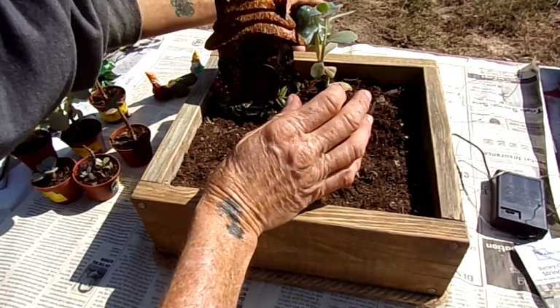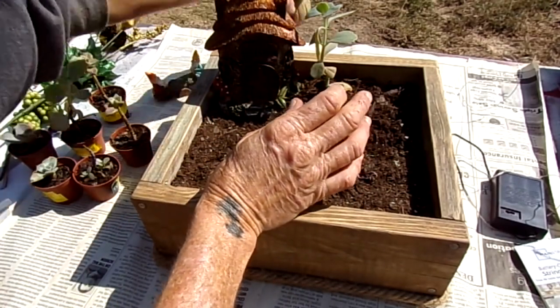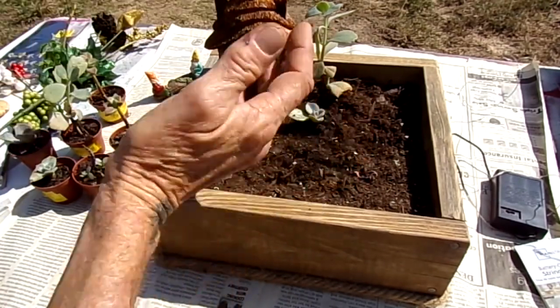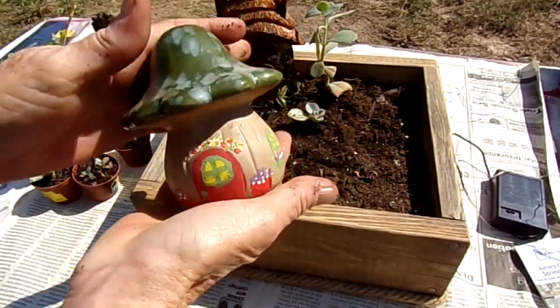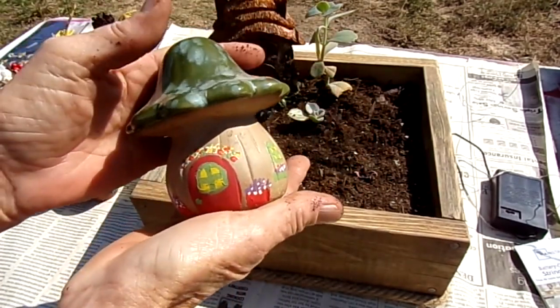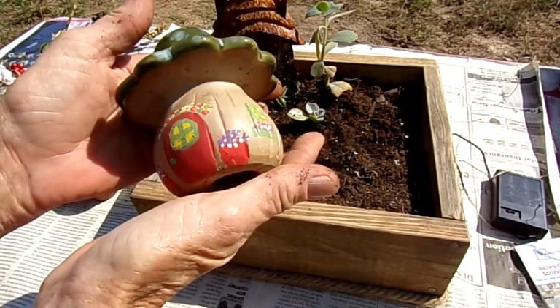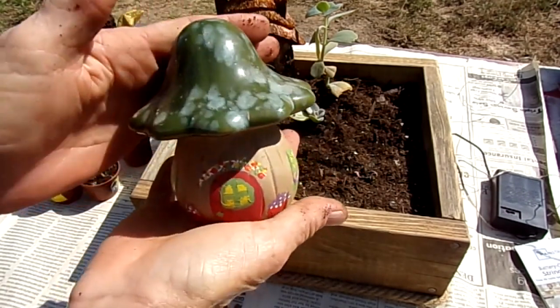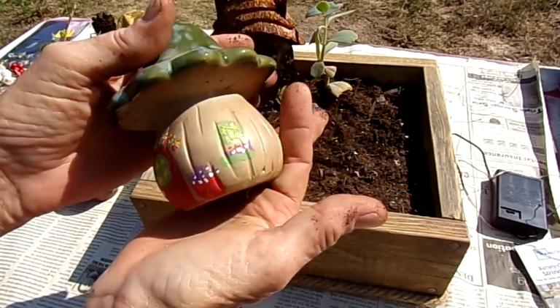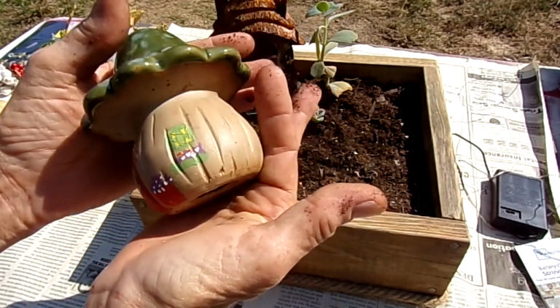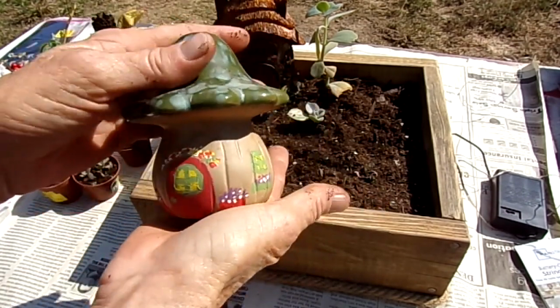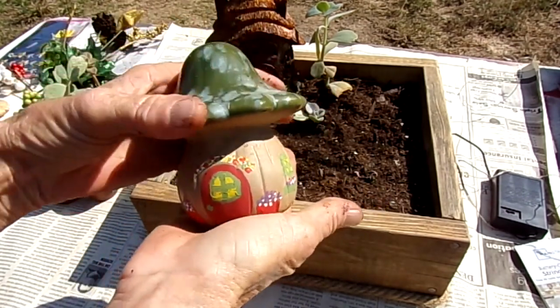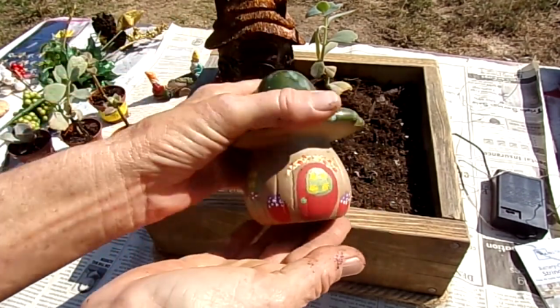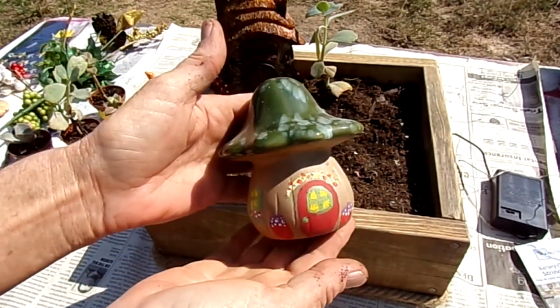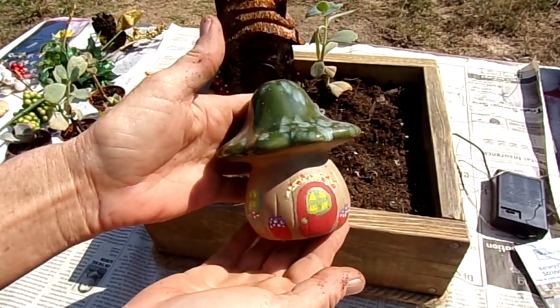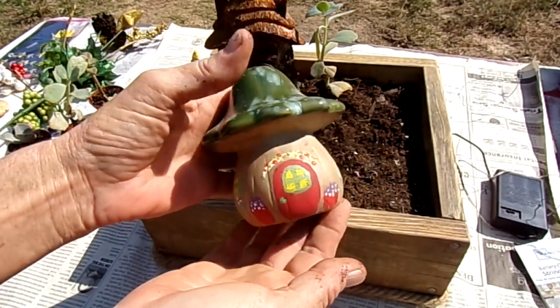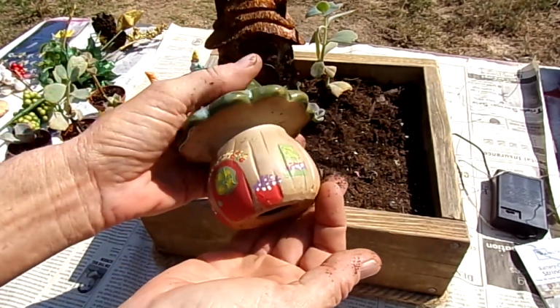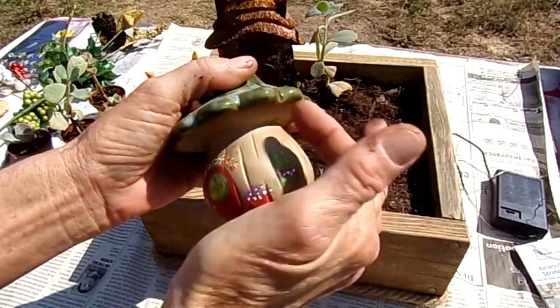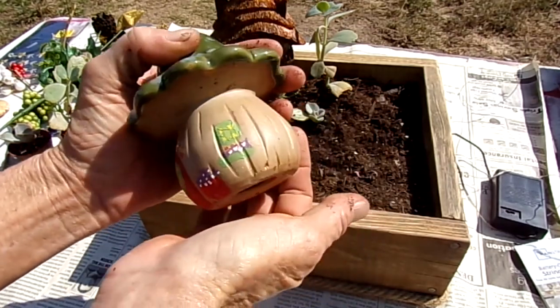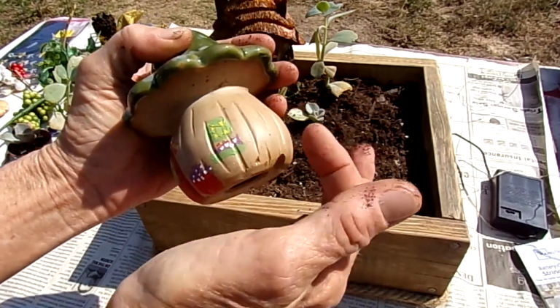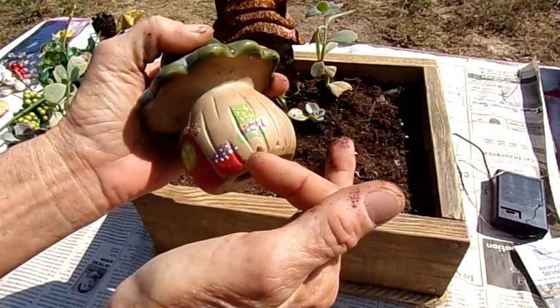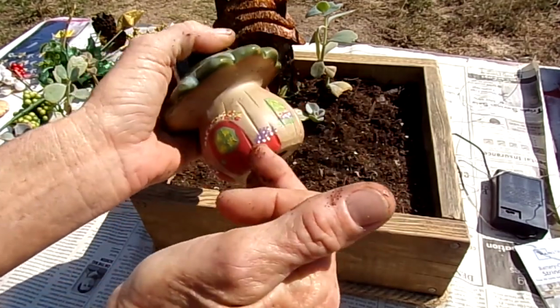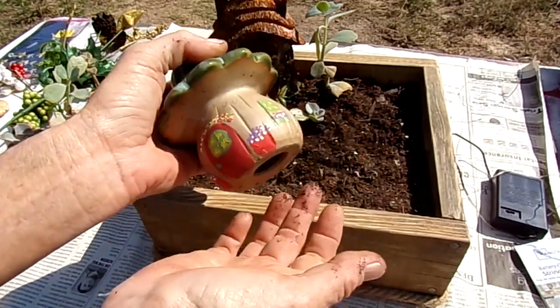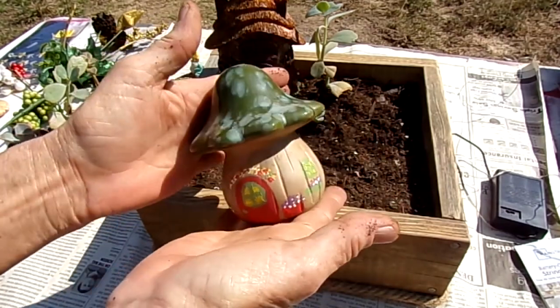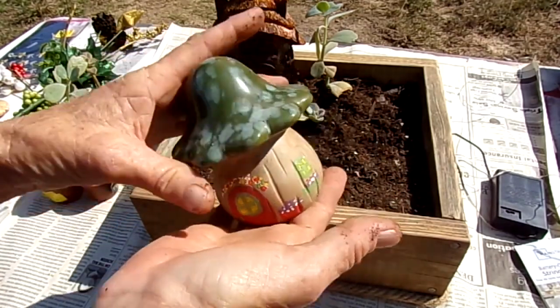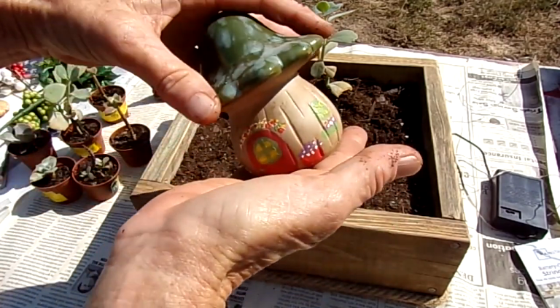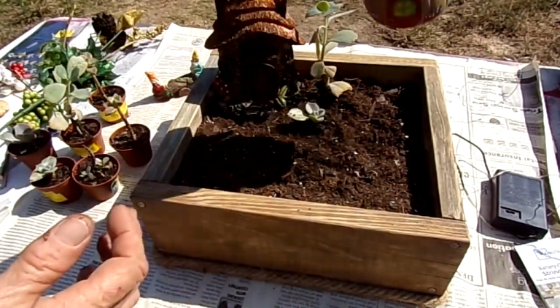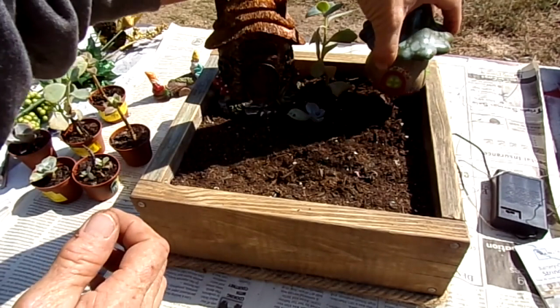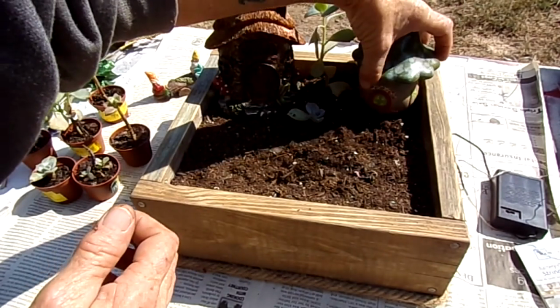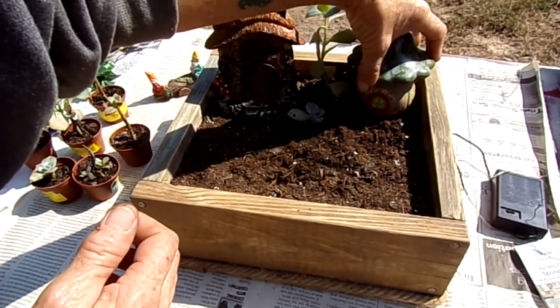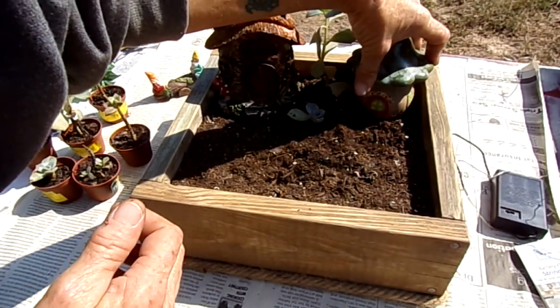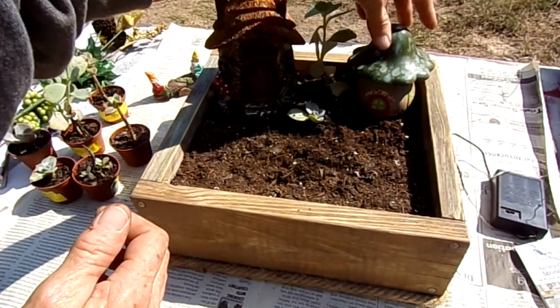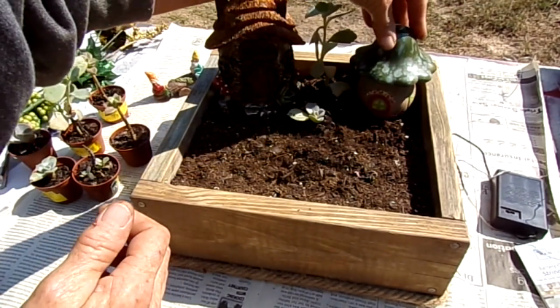I picked this up last year I think, and I painted it — it was from Dollar Tree. You can spray paint it or paint it with acrylics, whatever. Paint takes really well to those little ceramic mushroom things.